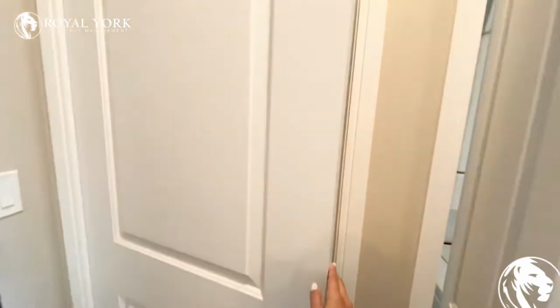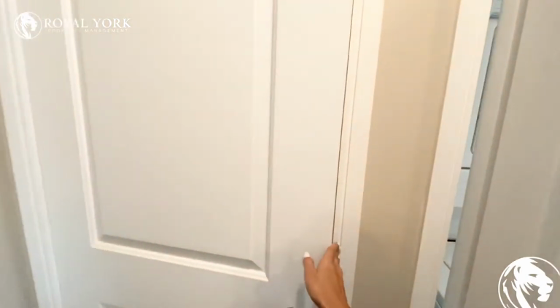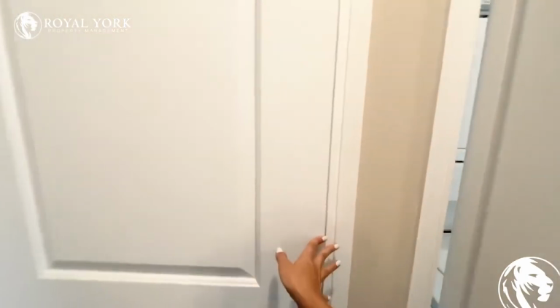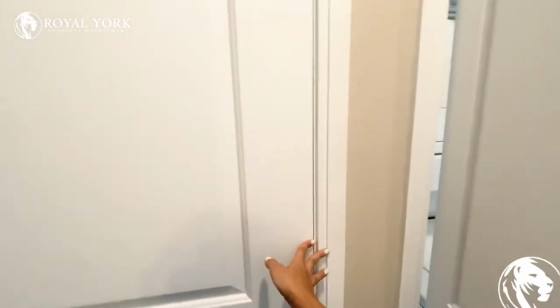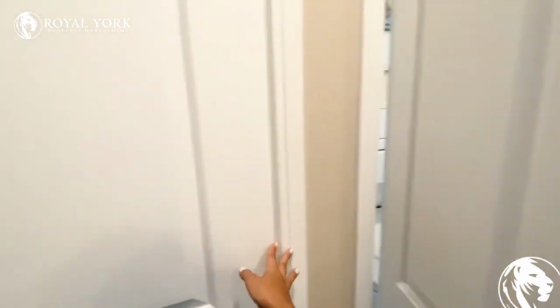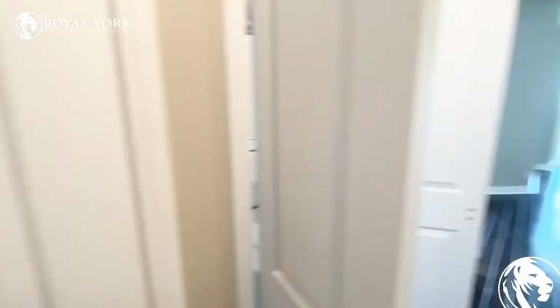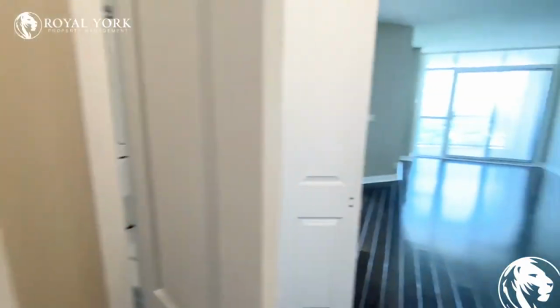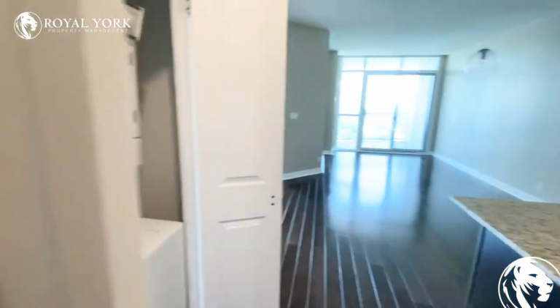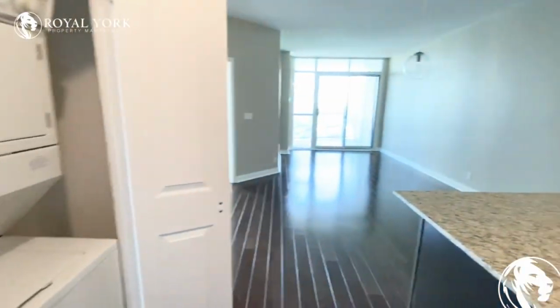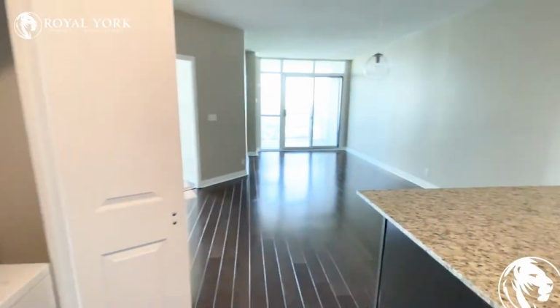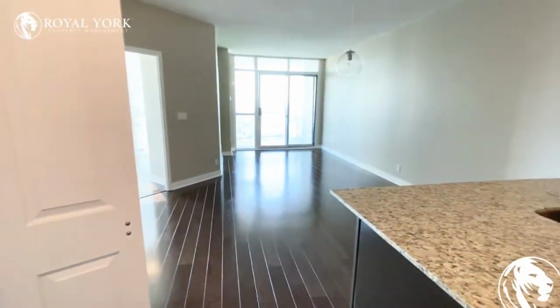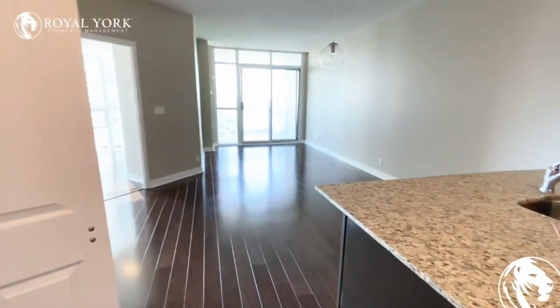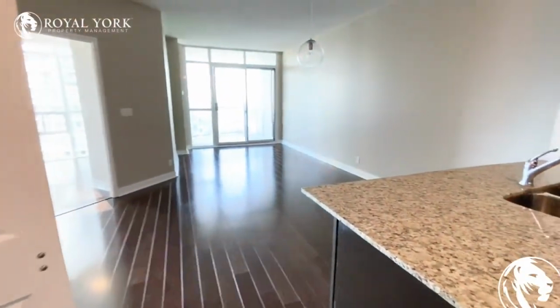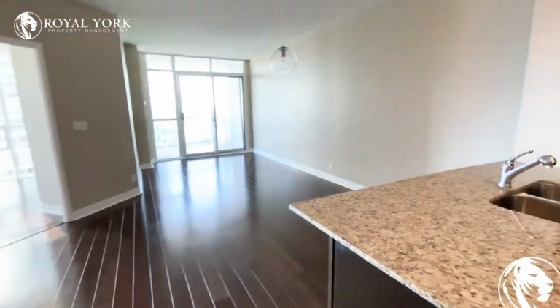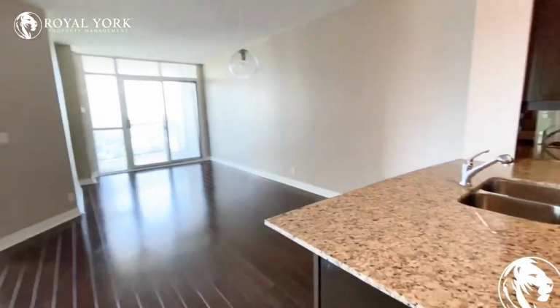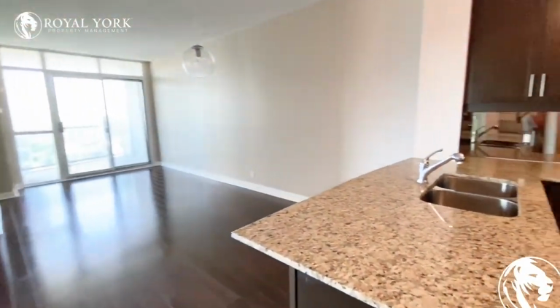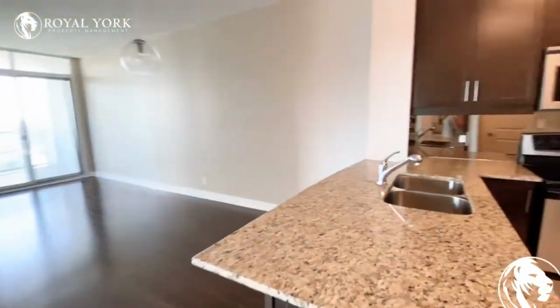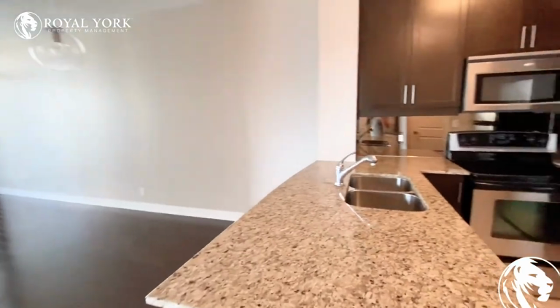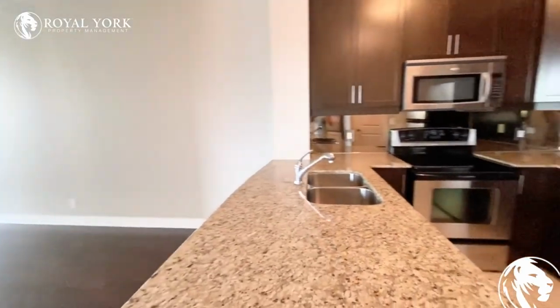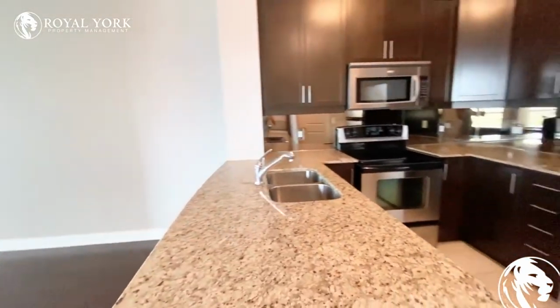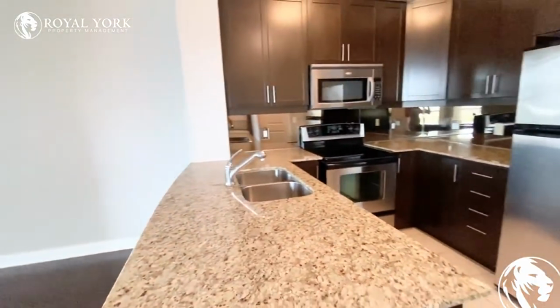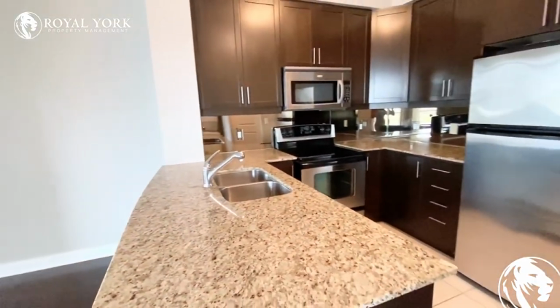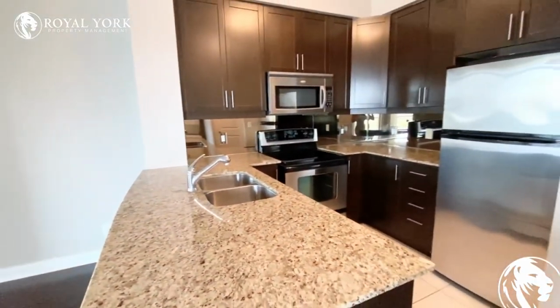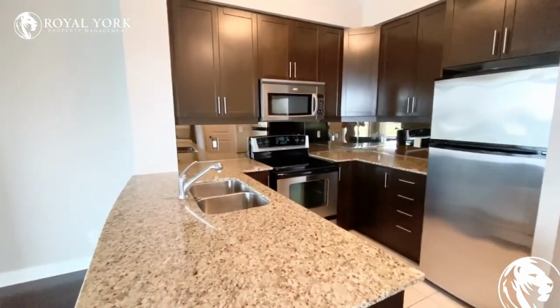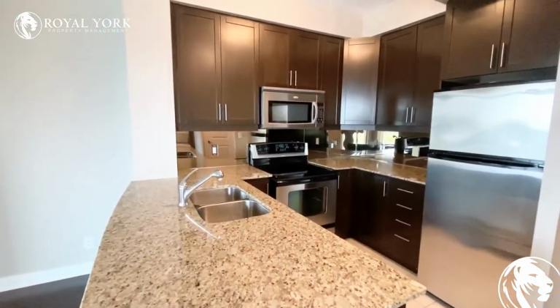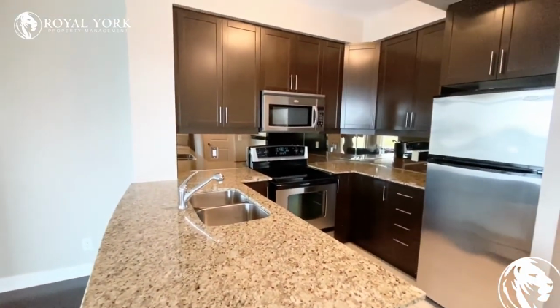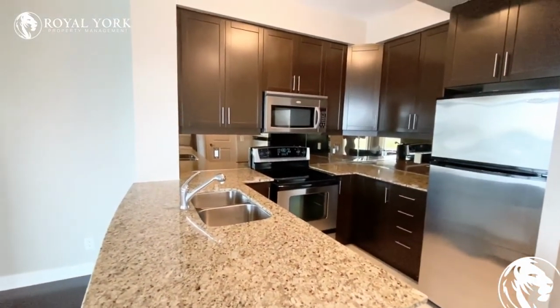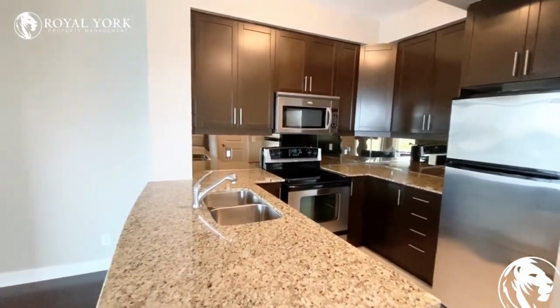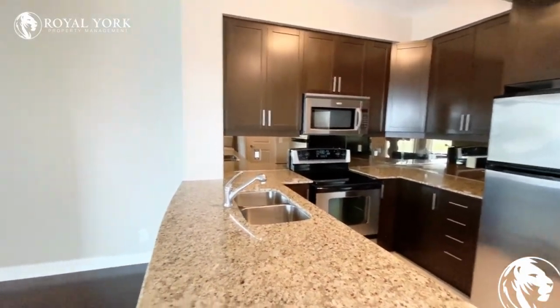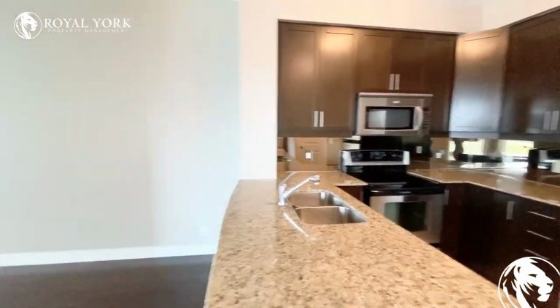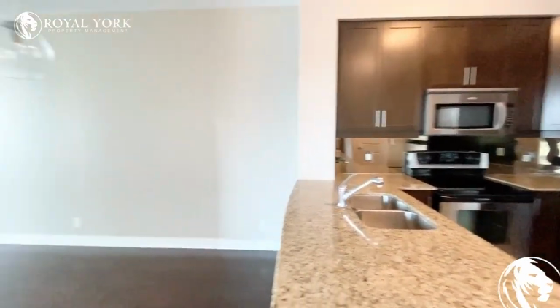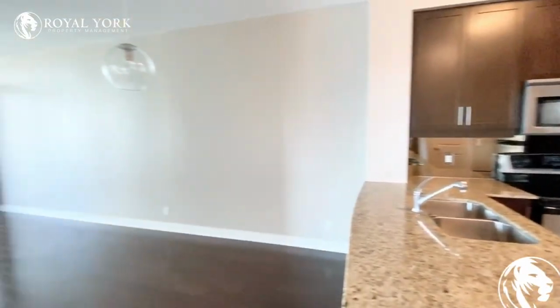If you have any questions at all or if you are interested in this unit, please contact us at Royal York Property Management. We'd be more than happy to assist you. Have yourself a wonderful day.